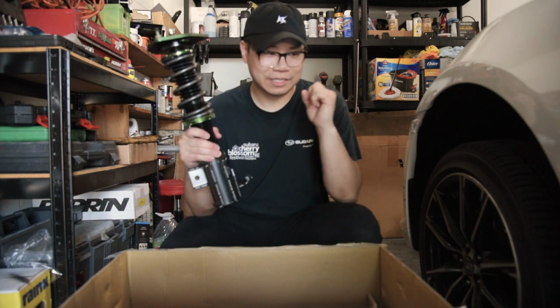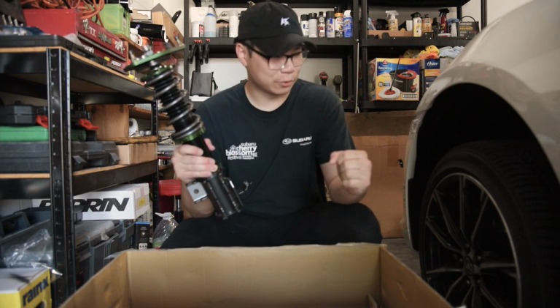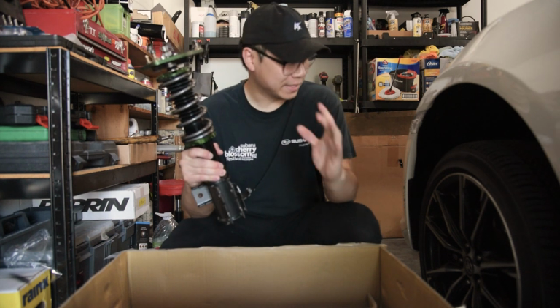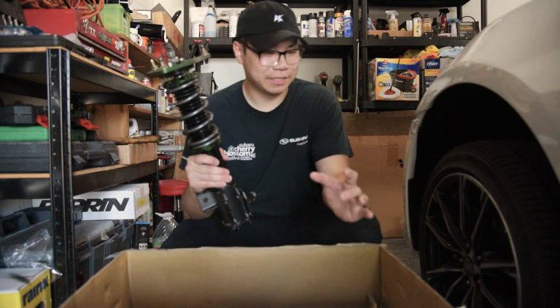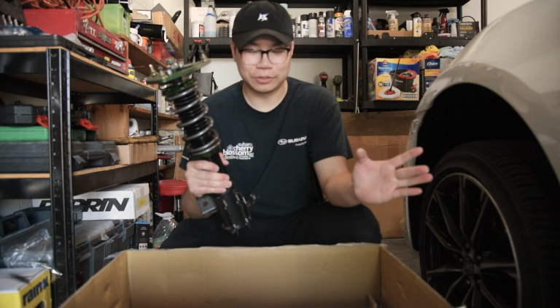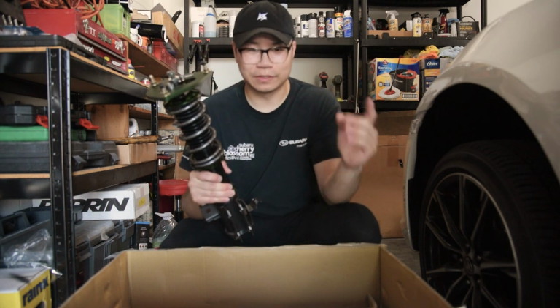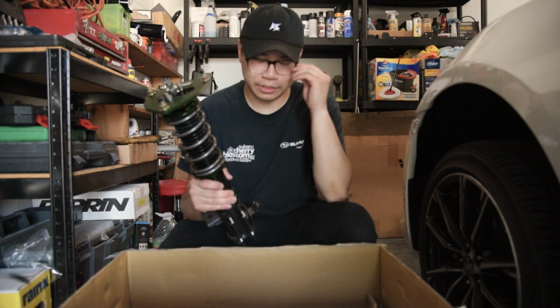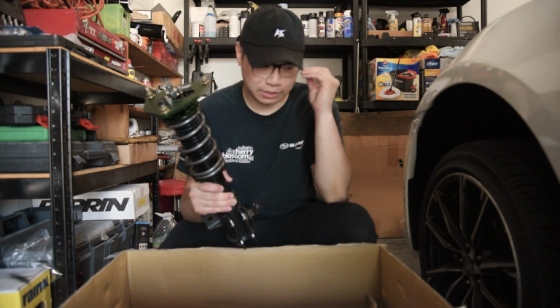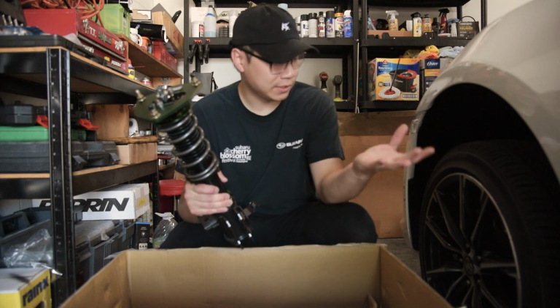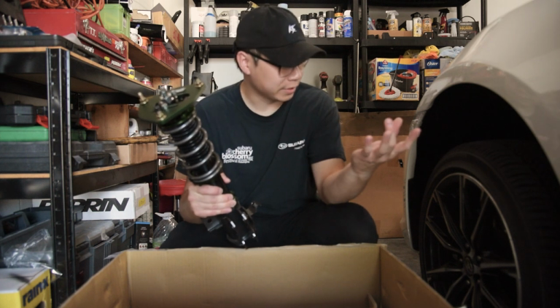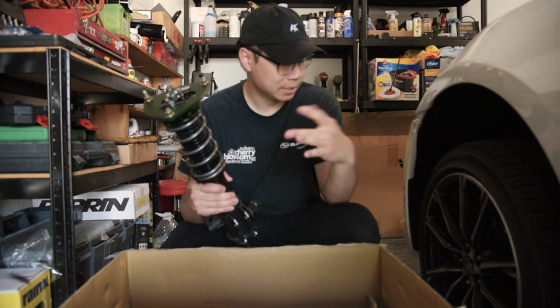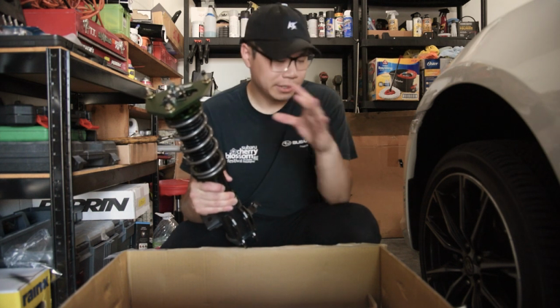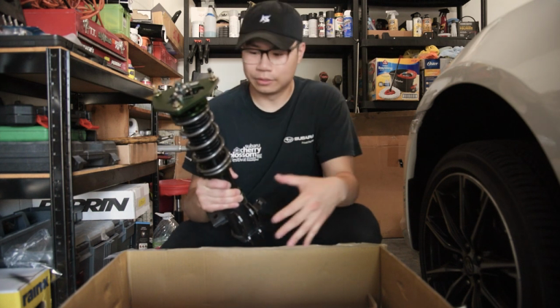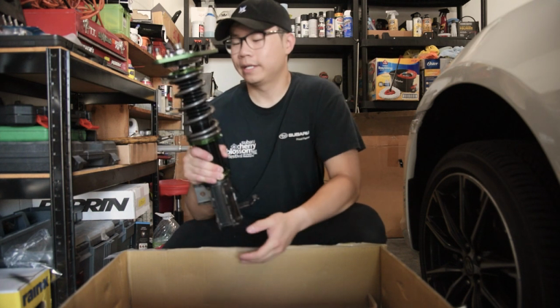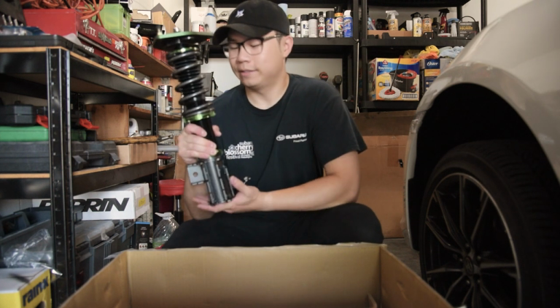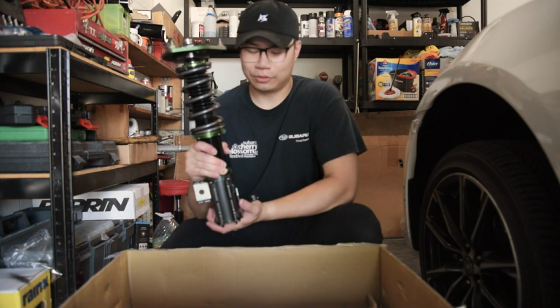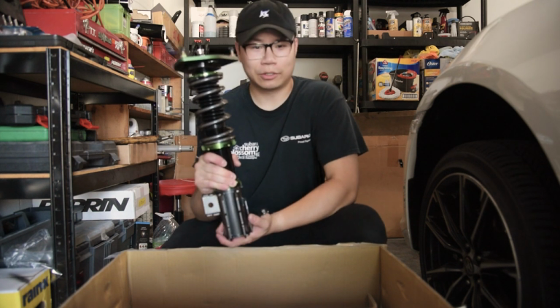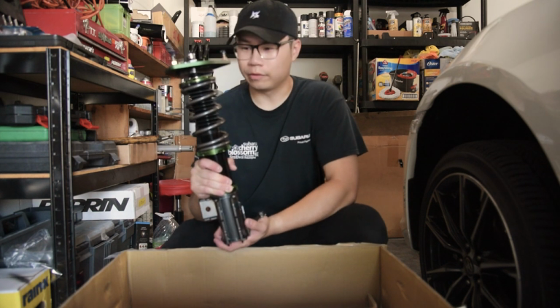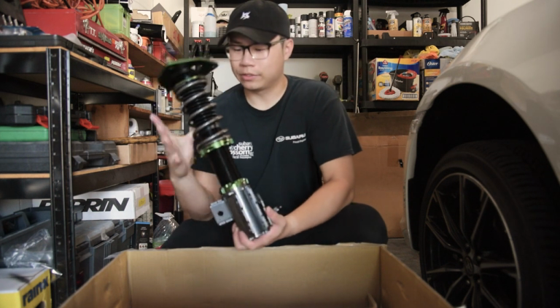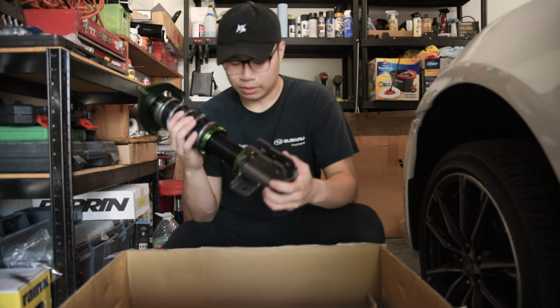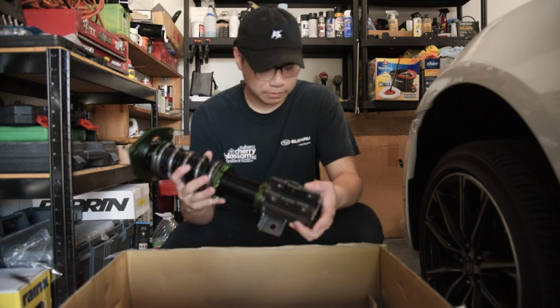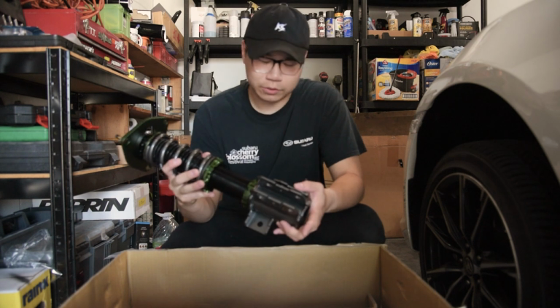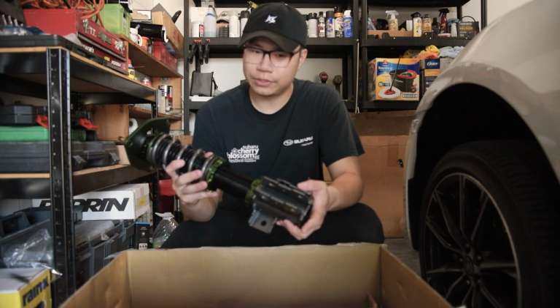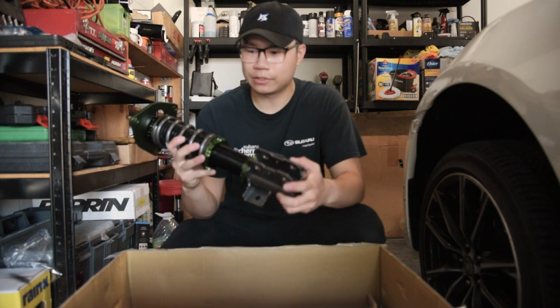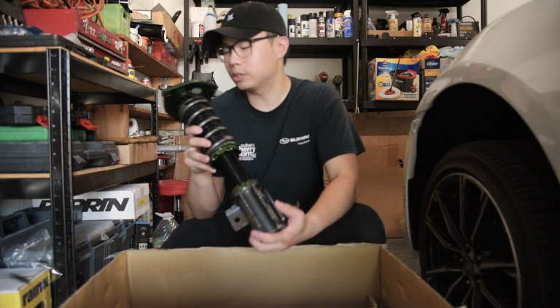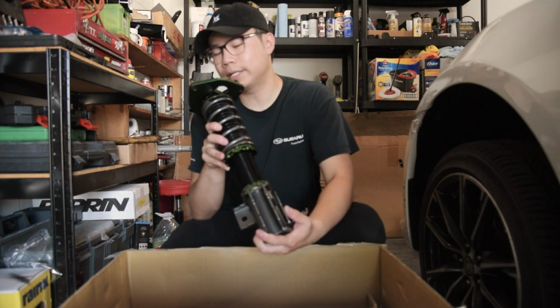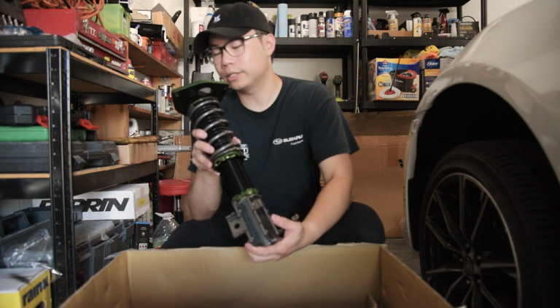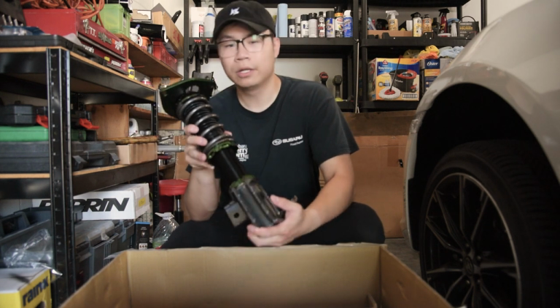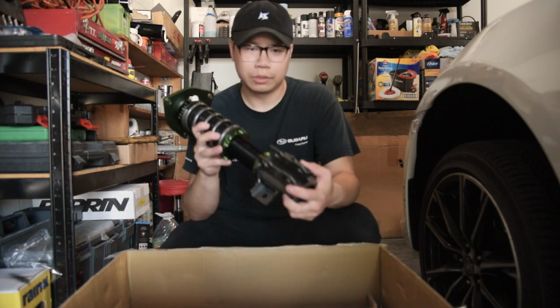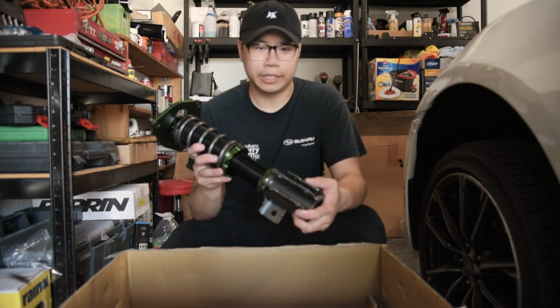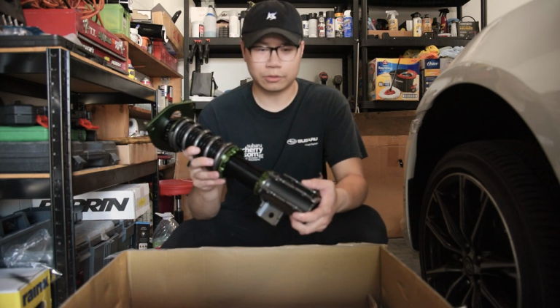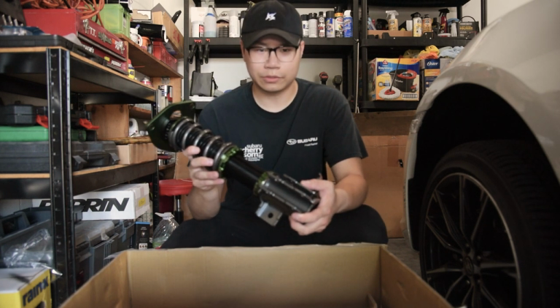This is gonna be super exciting to put on this car because this car has the craziest wheel gap ever, and this should solve all that. I'm gonna unbox the rest of this, get some cinematics, and then we go ahead and start the install.